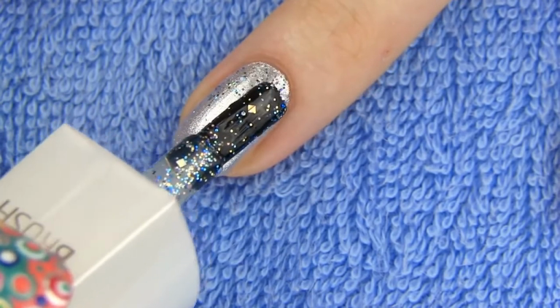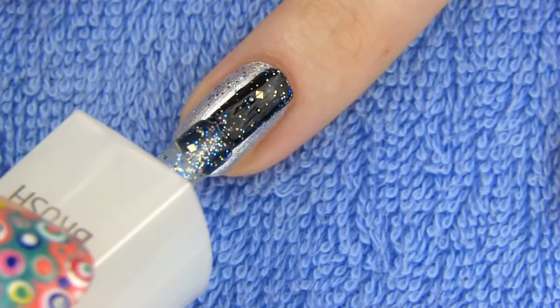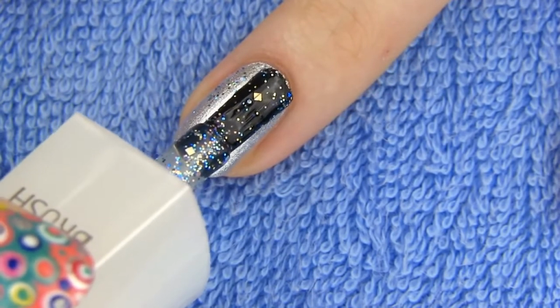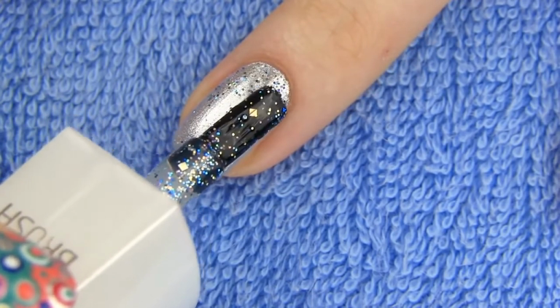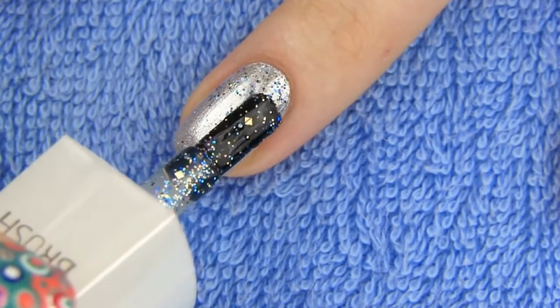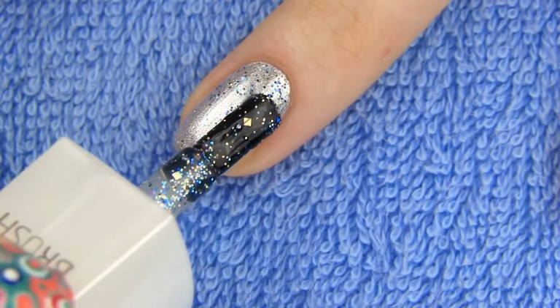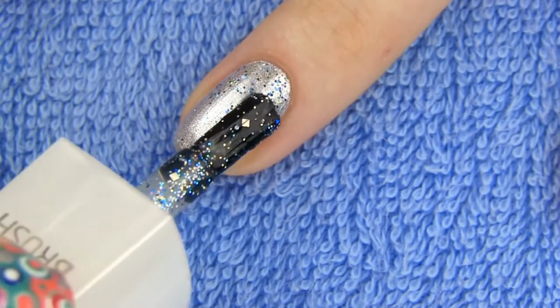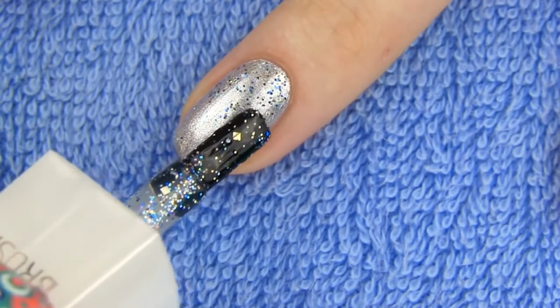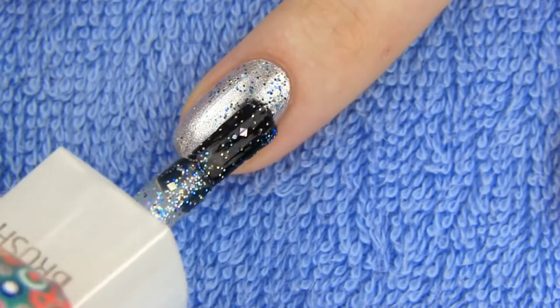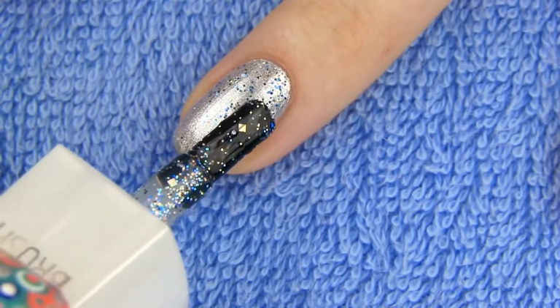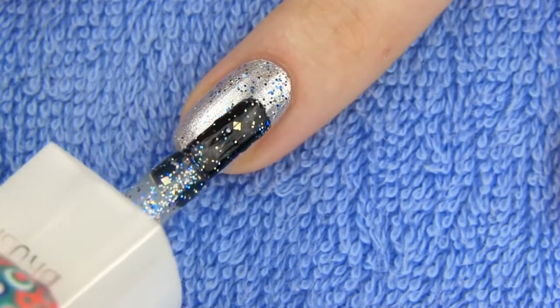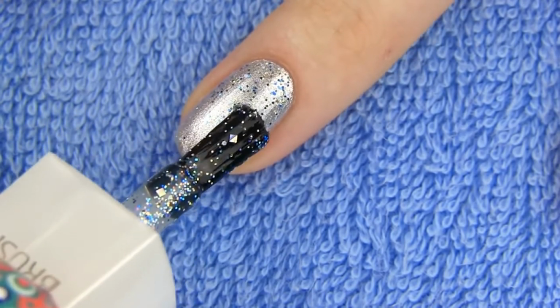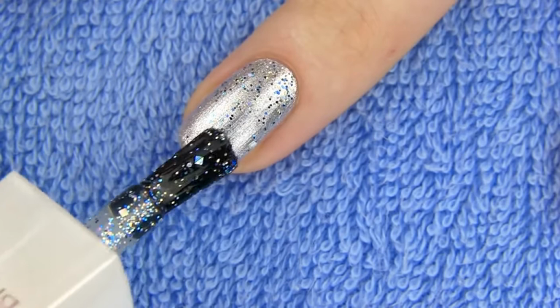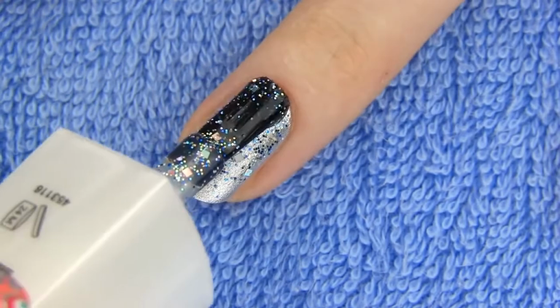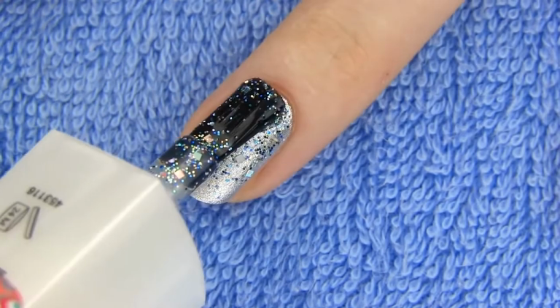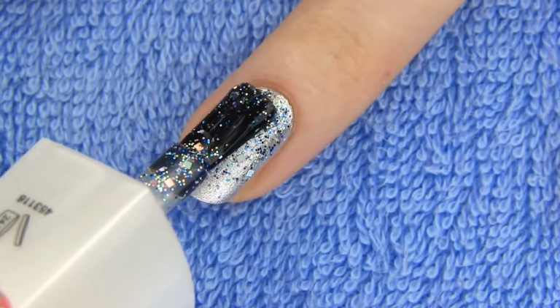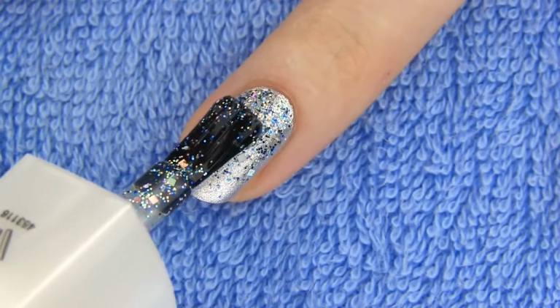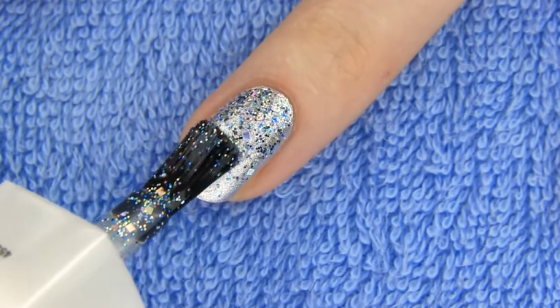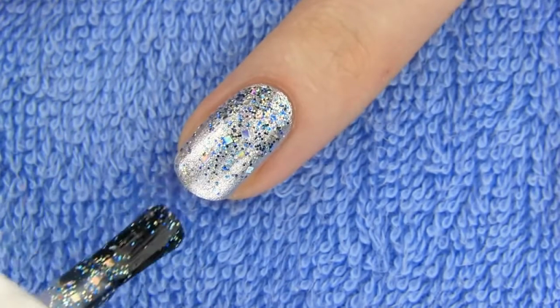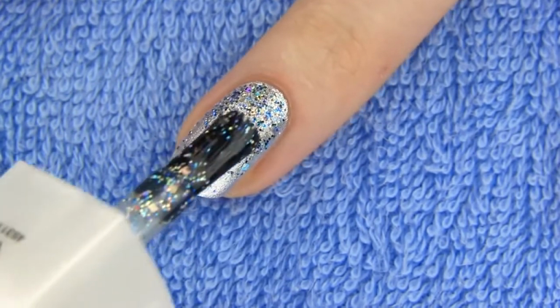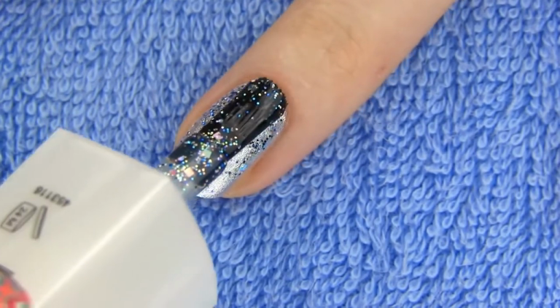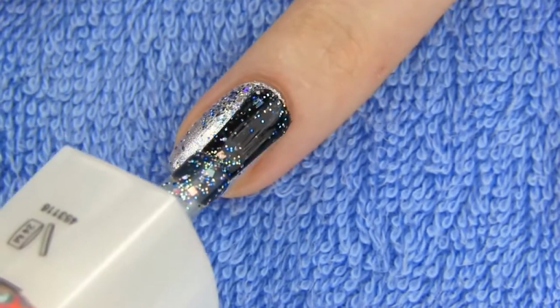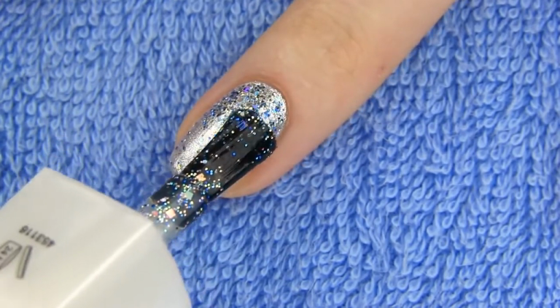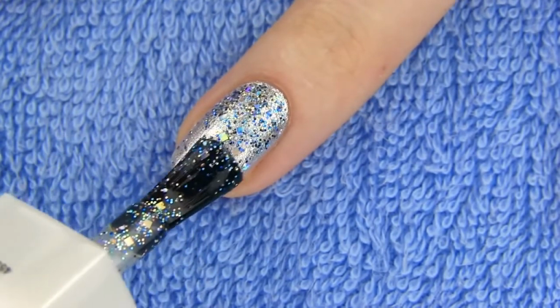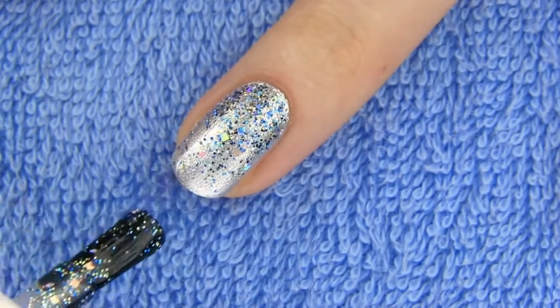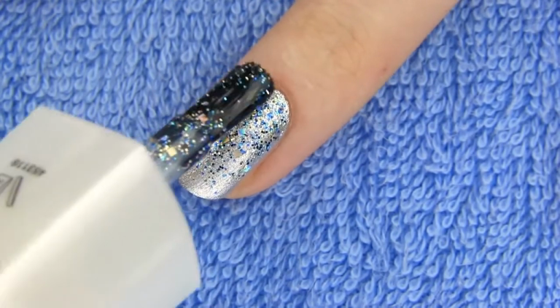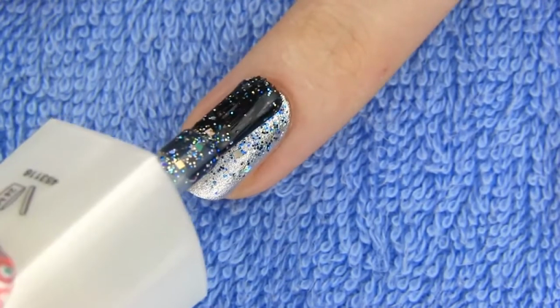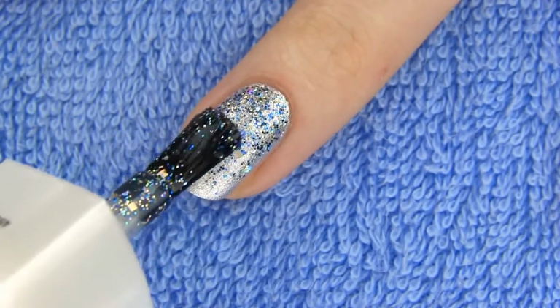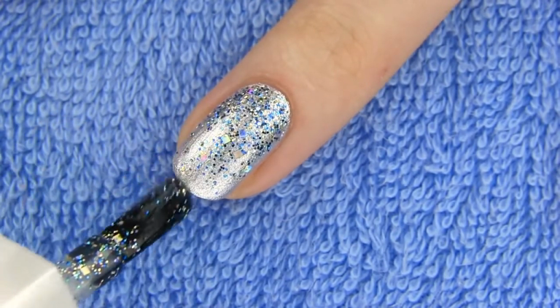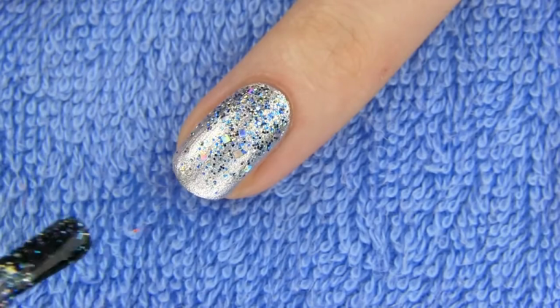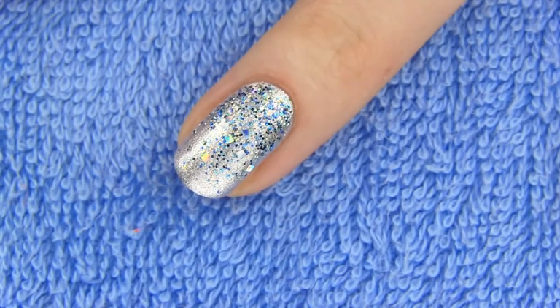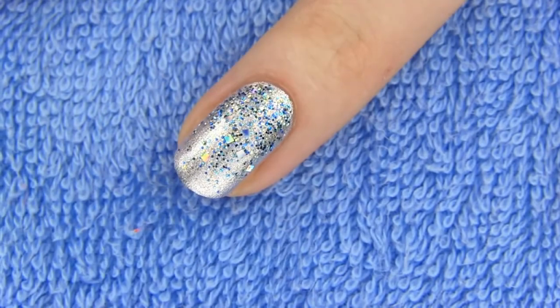I want to have most of the glitter on the upper part of the nail and less towards the tip. Applying glitter over the metallic polish brings that richness and dimension and I love how these two combine.